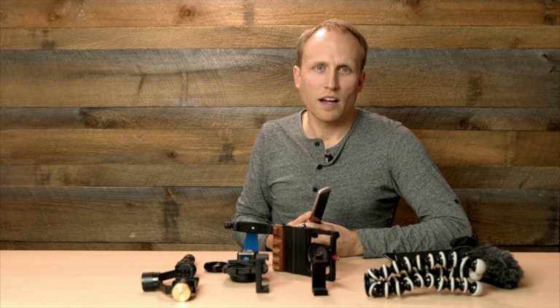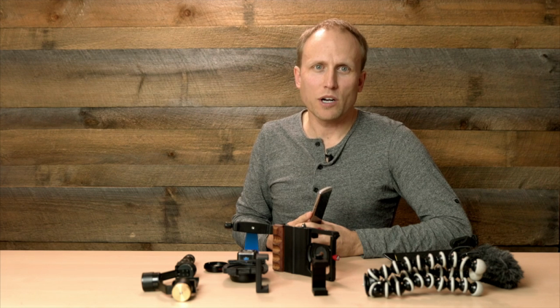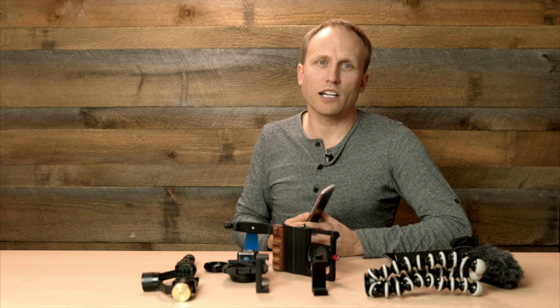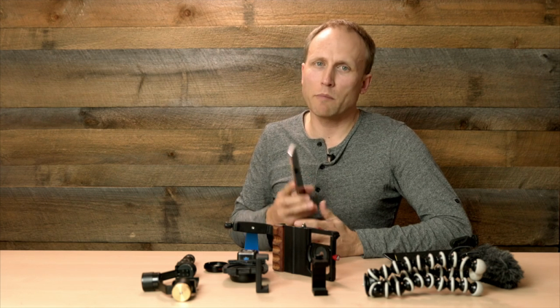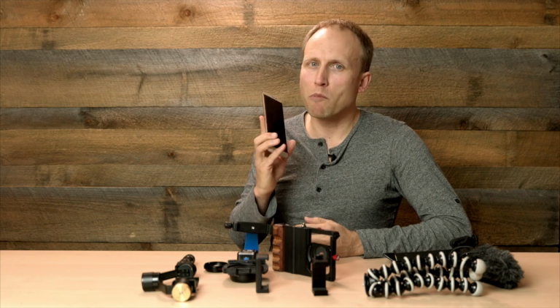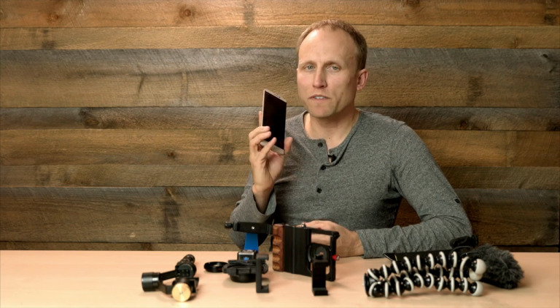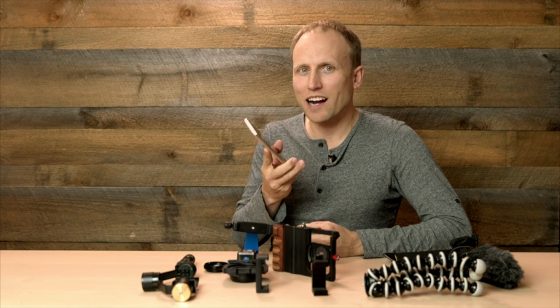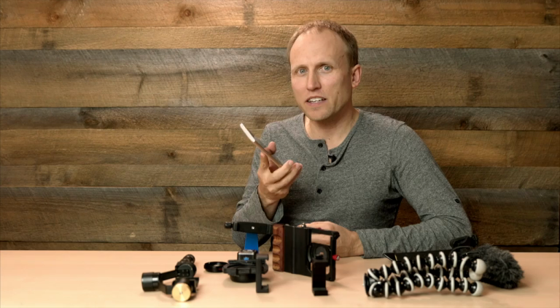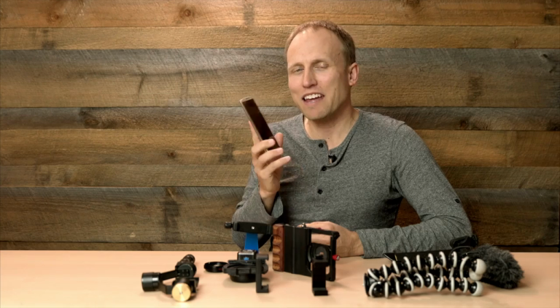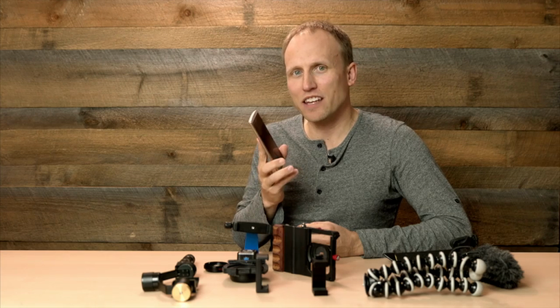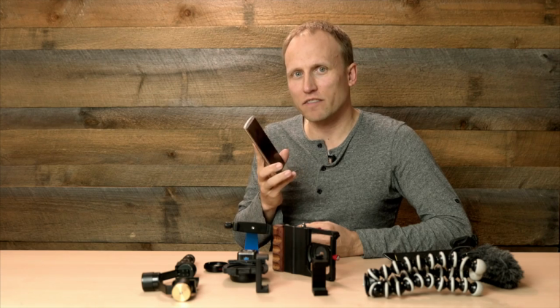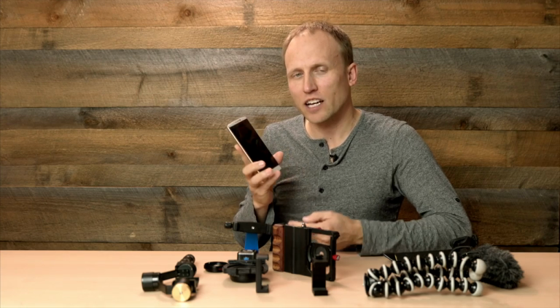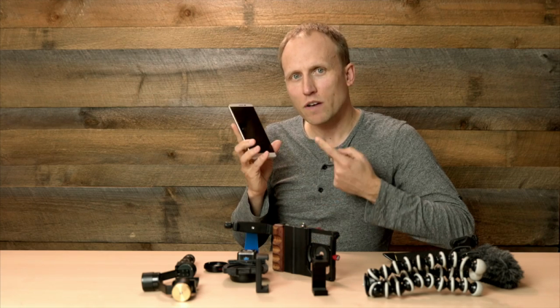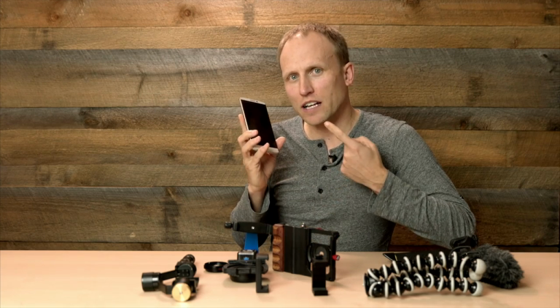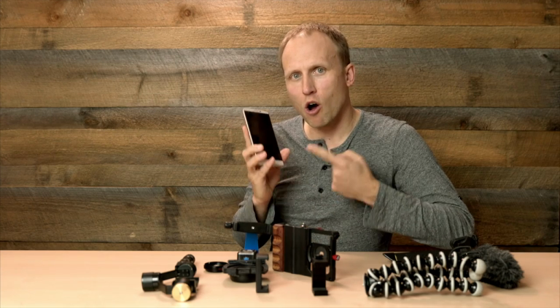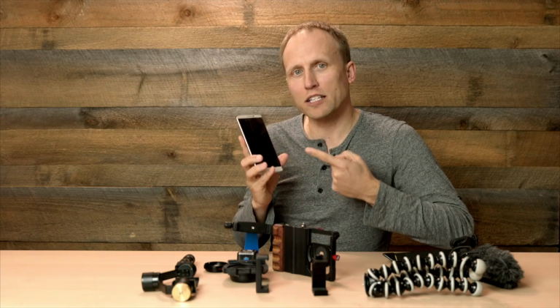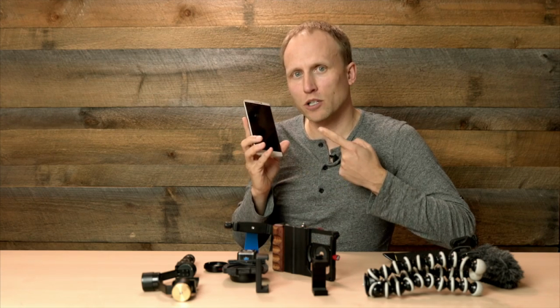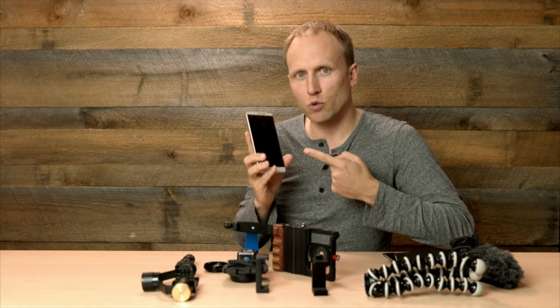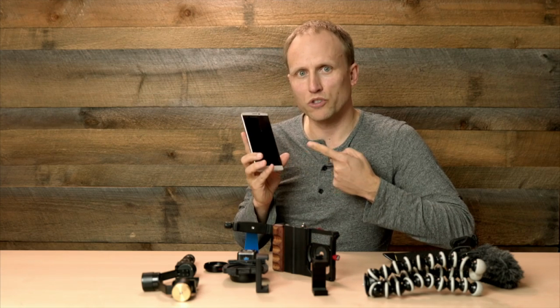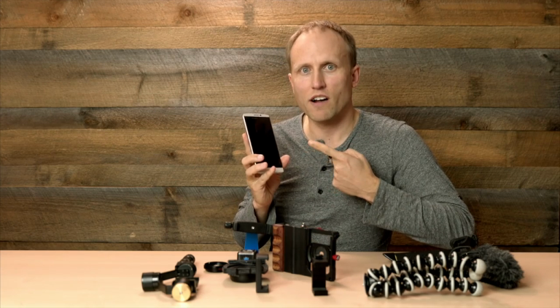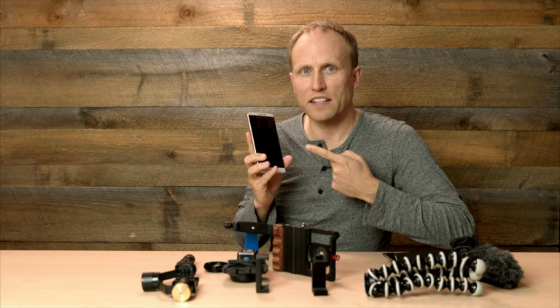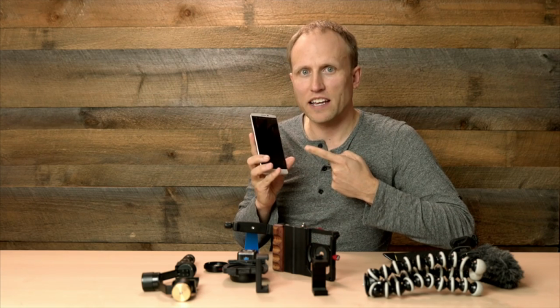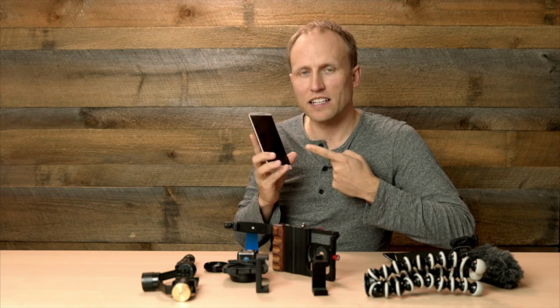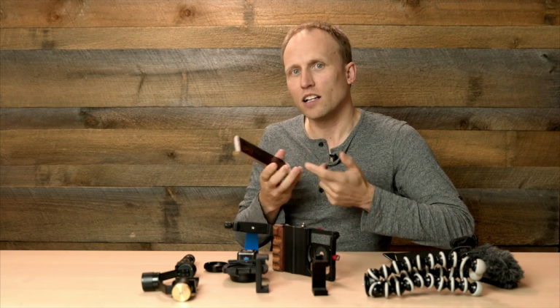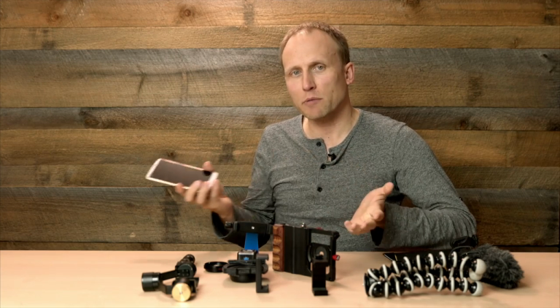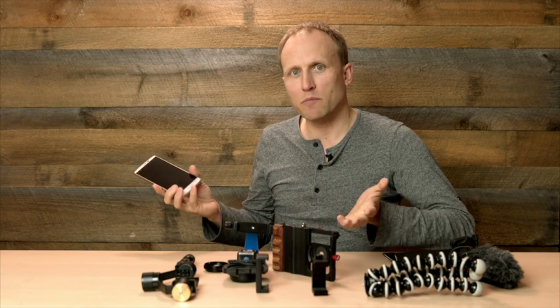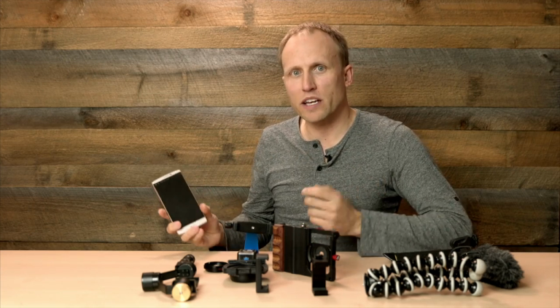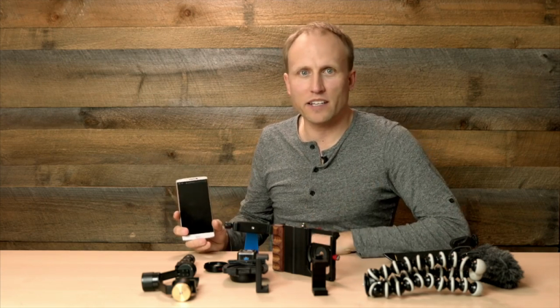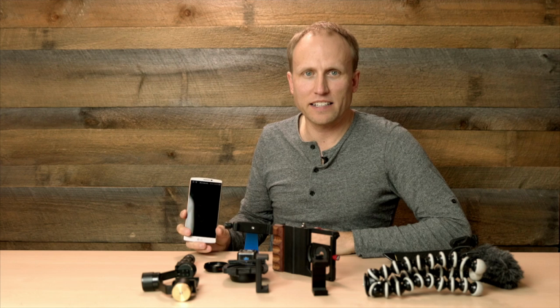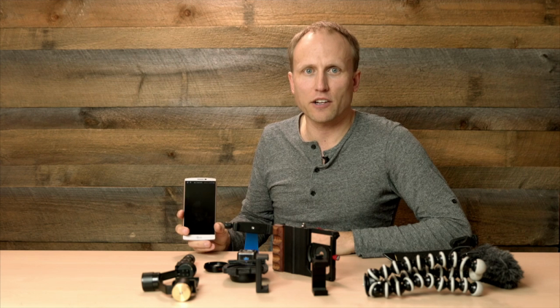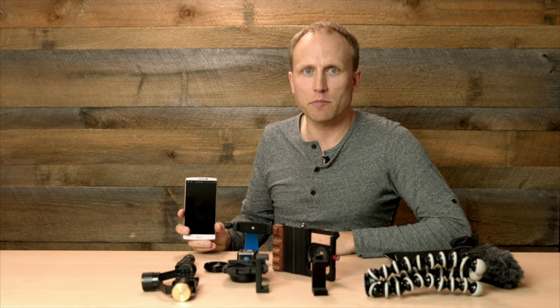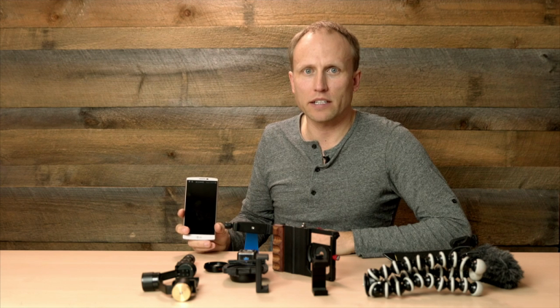I want to talk about mobile photography and videography. We've got awesome tools in our hands these days. Let's talk about some of the ways to extend their capabilities.